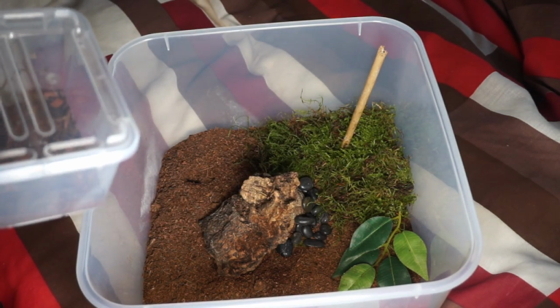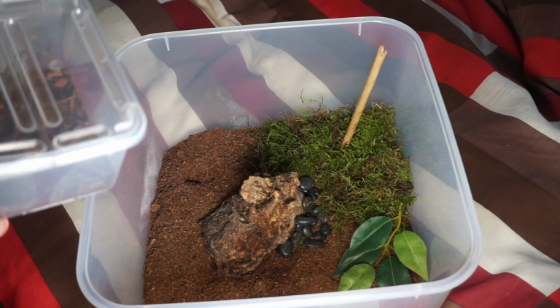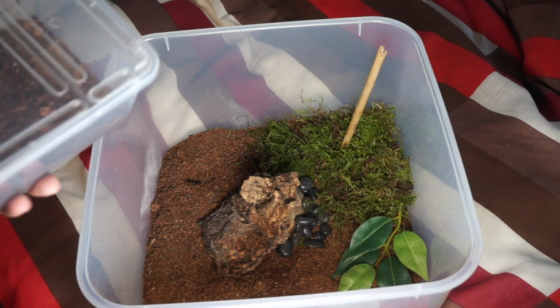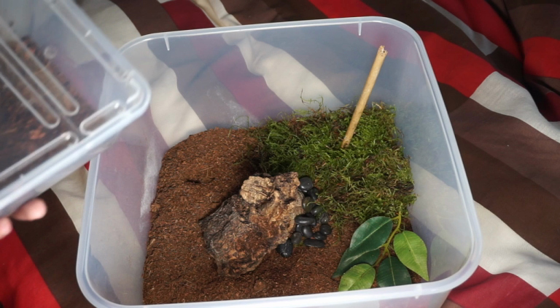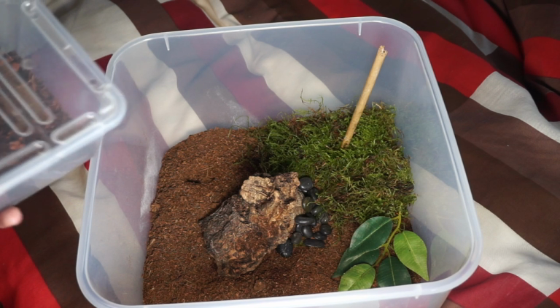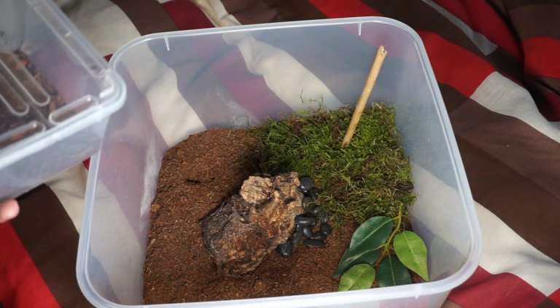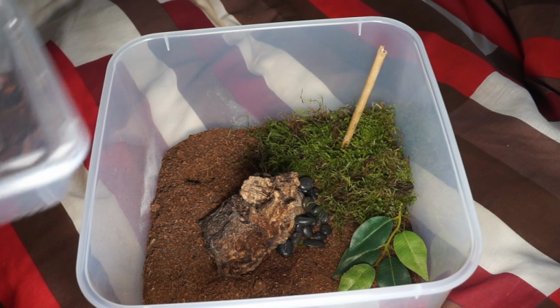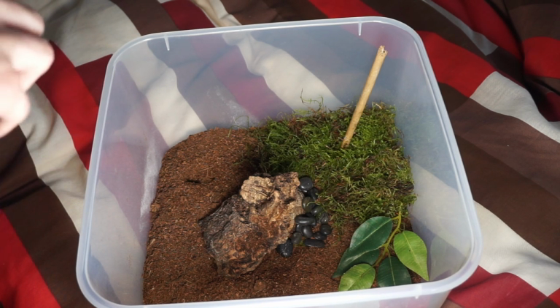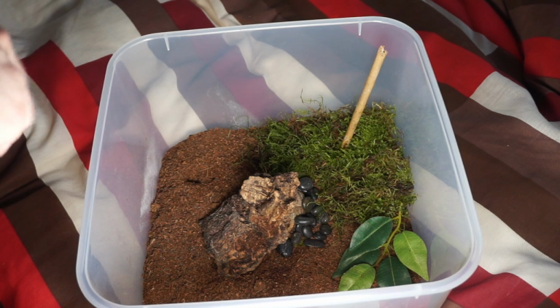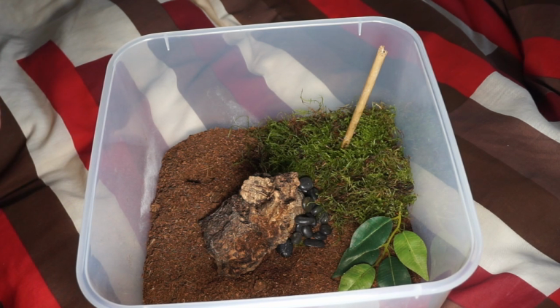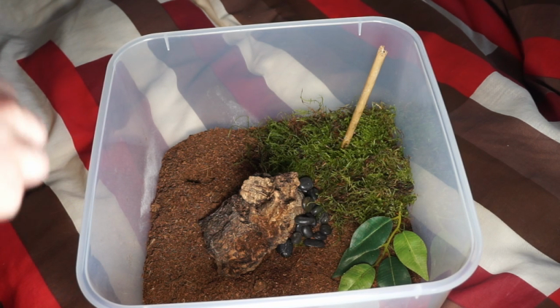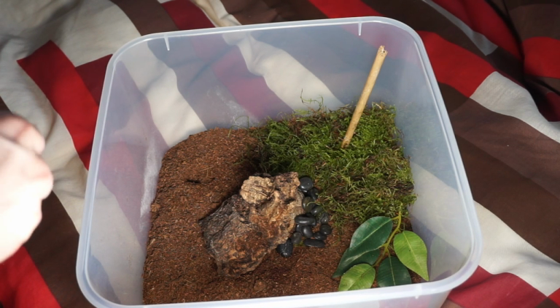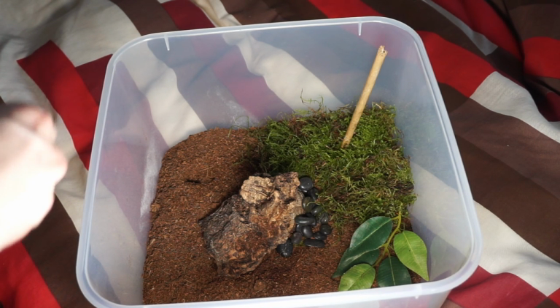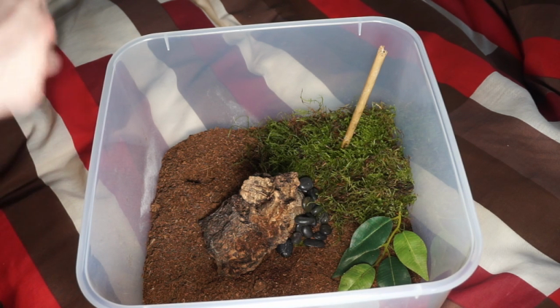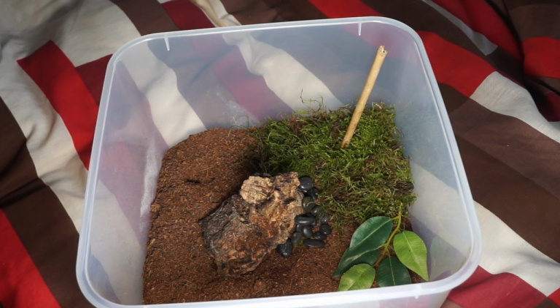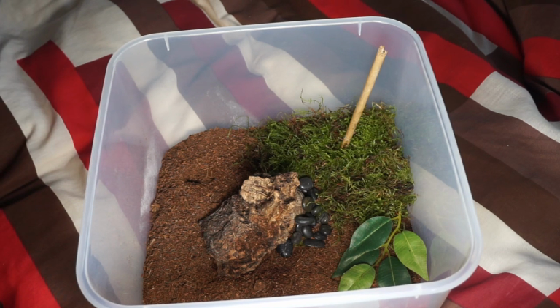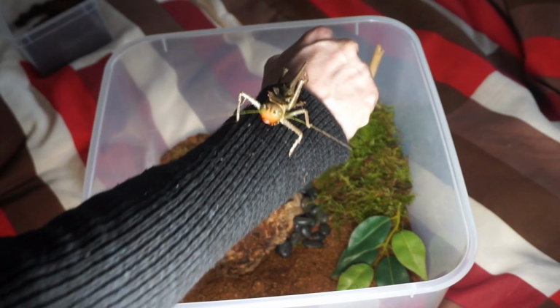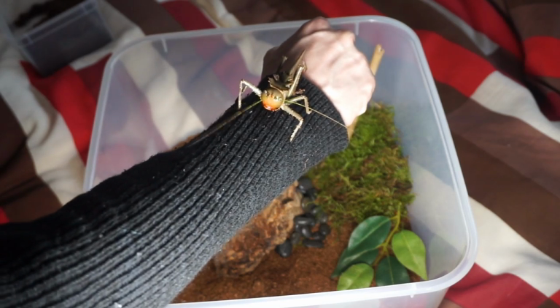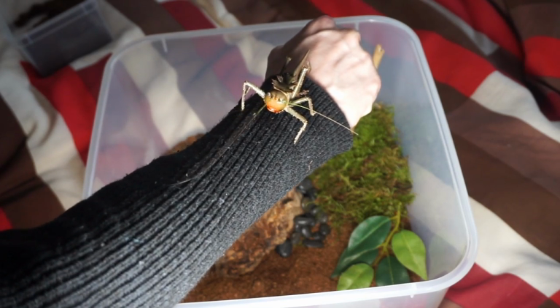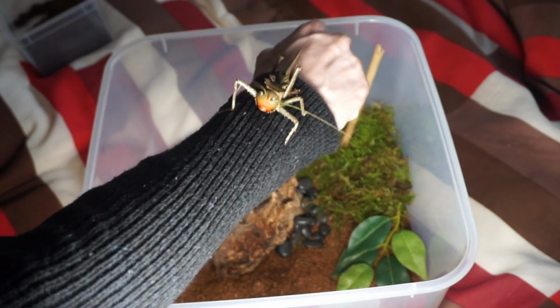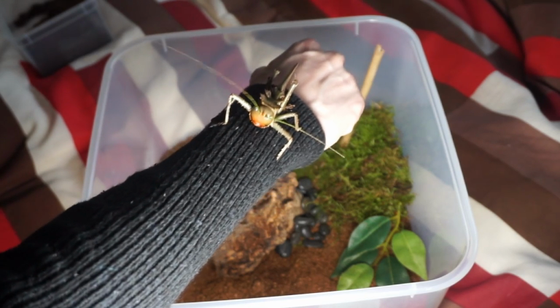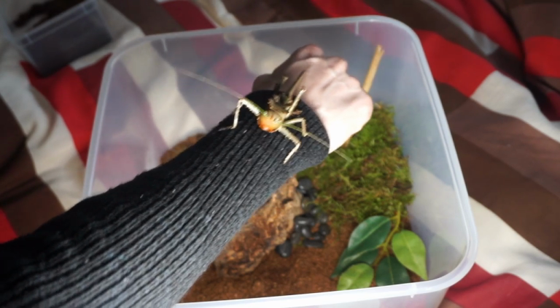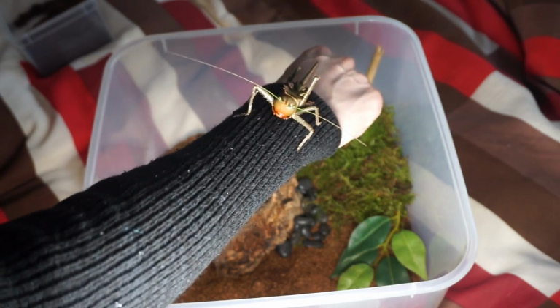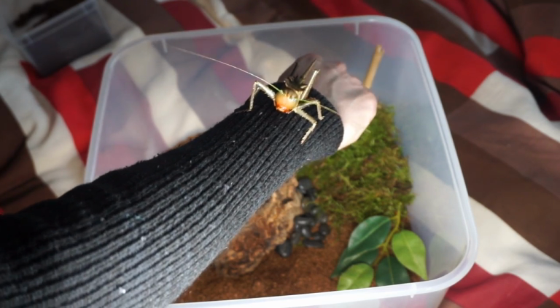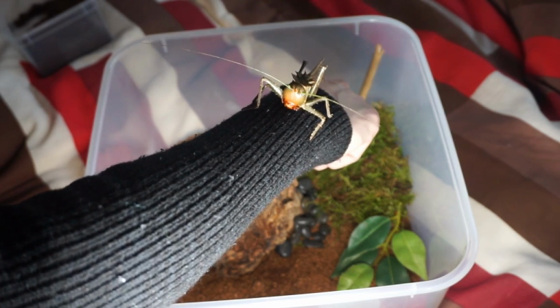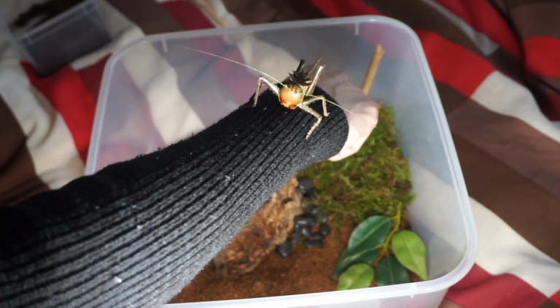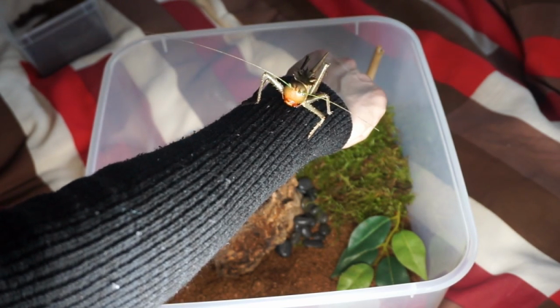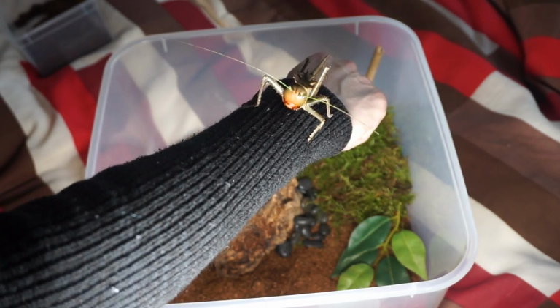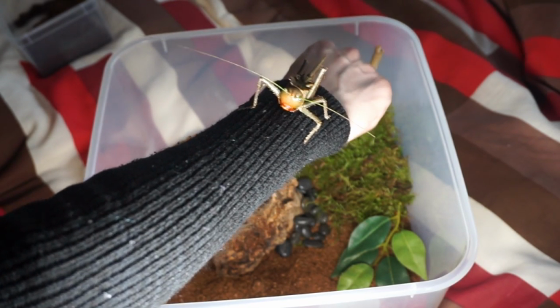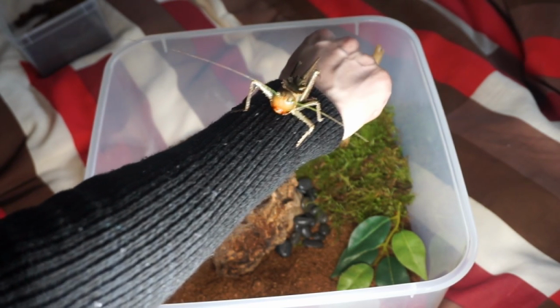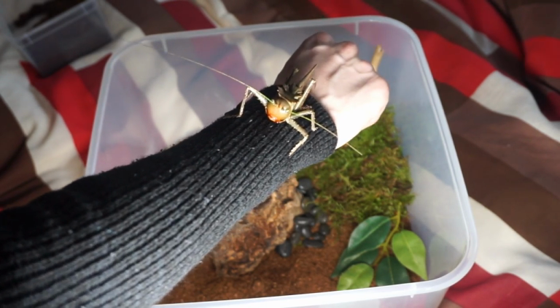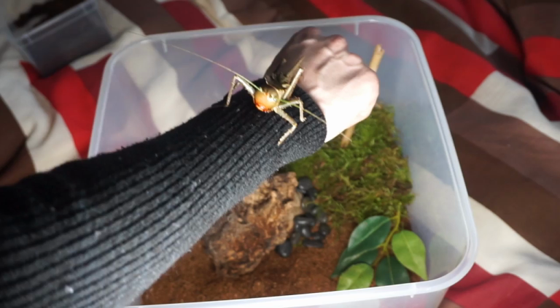So I'm going to open this up and take it out and we'll have a look at it. Okay, so here it is on my arm as you can see.